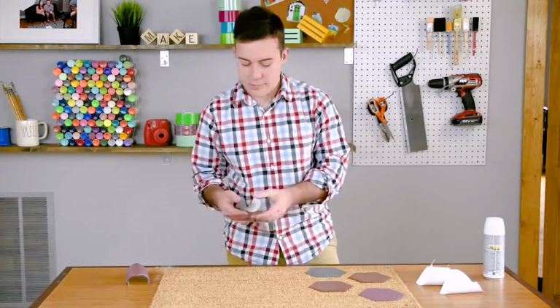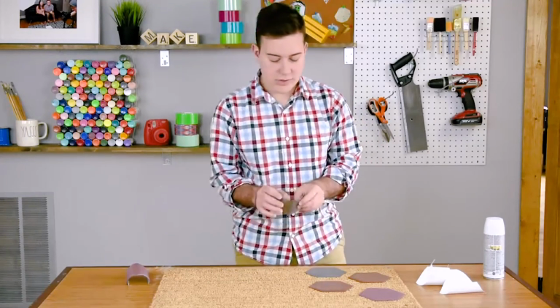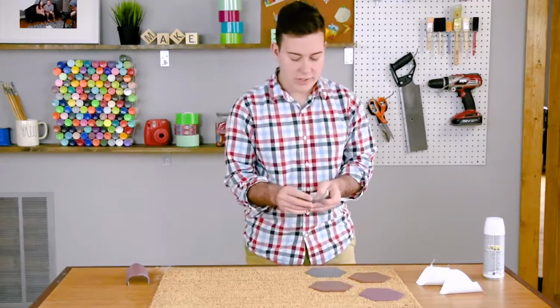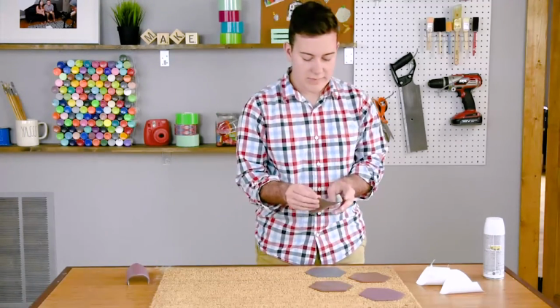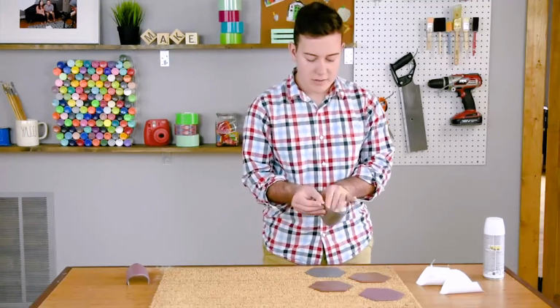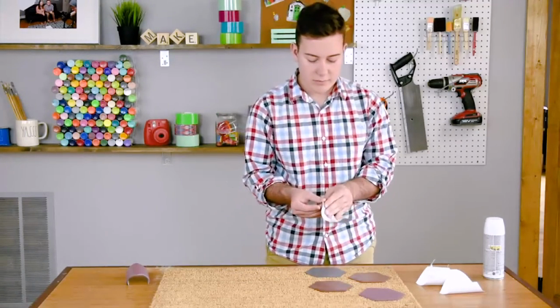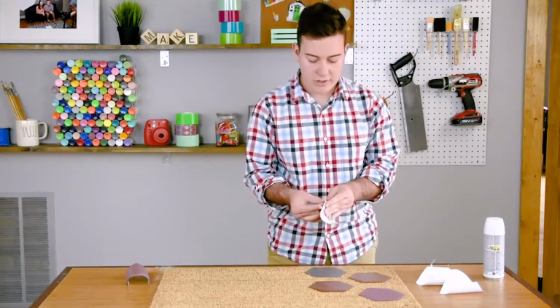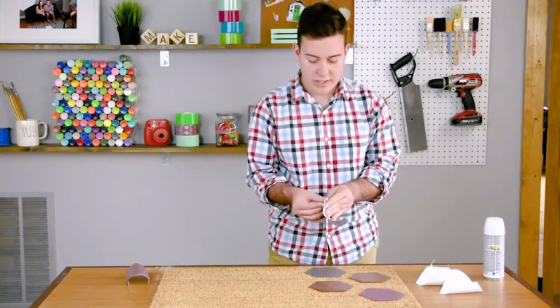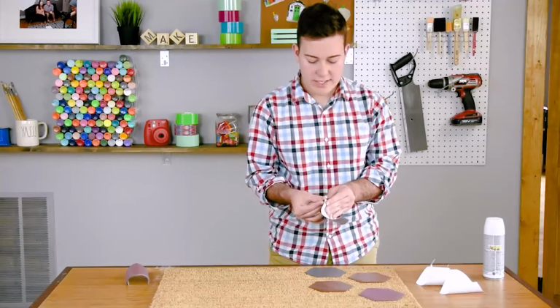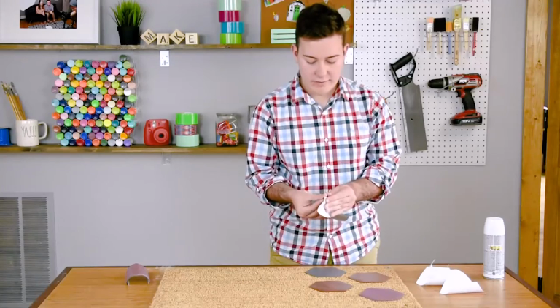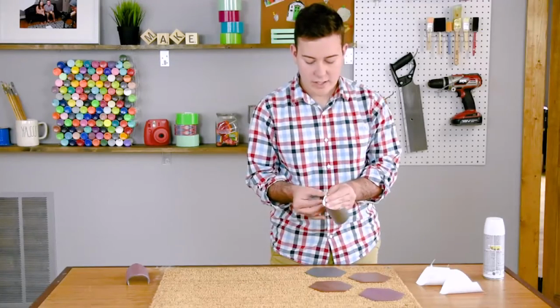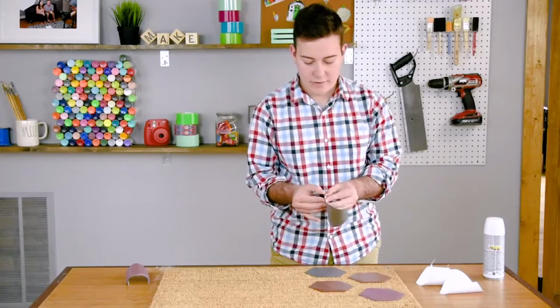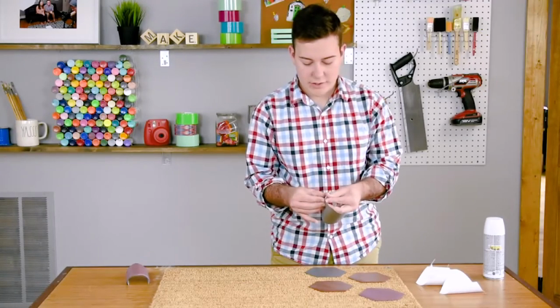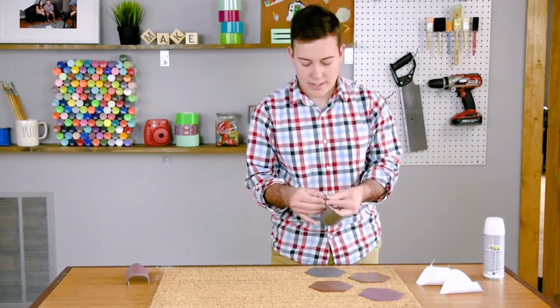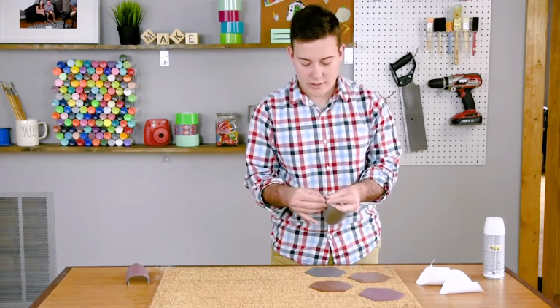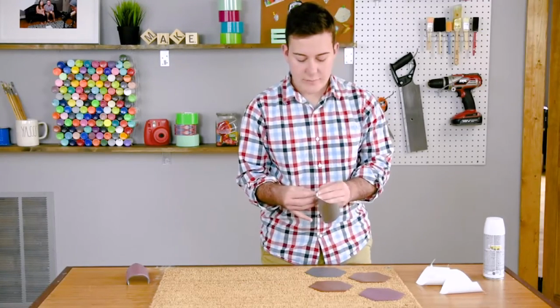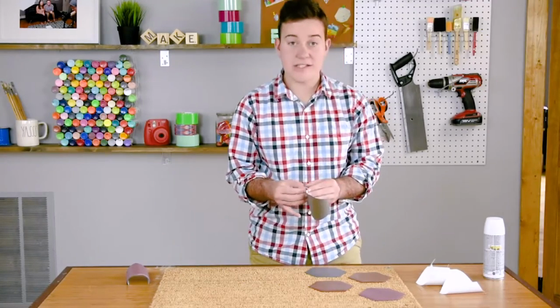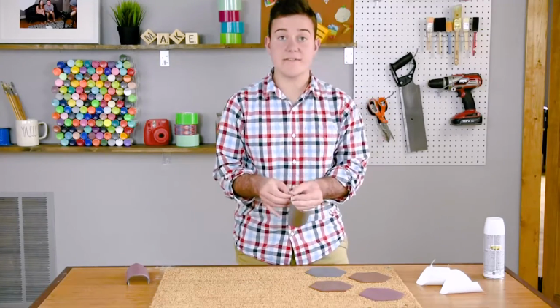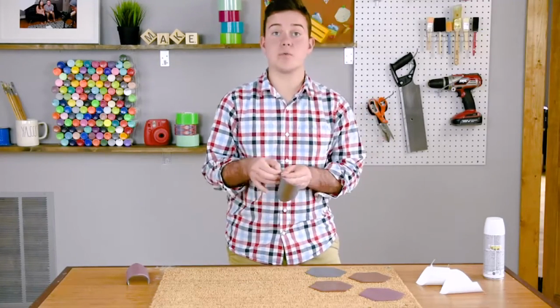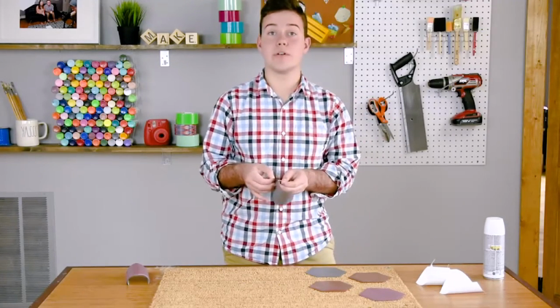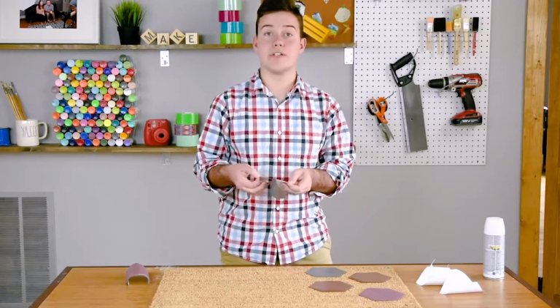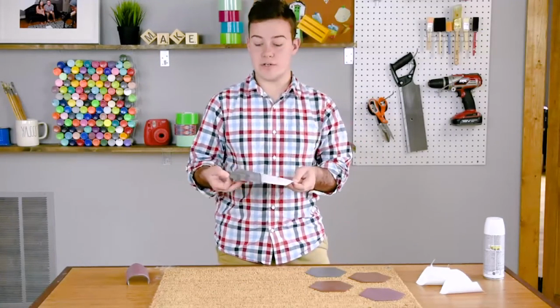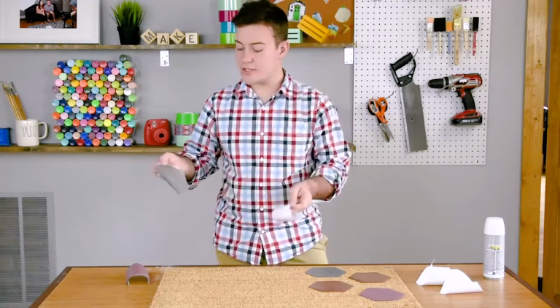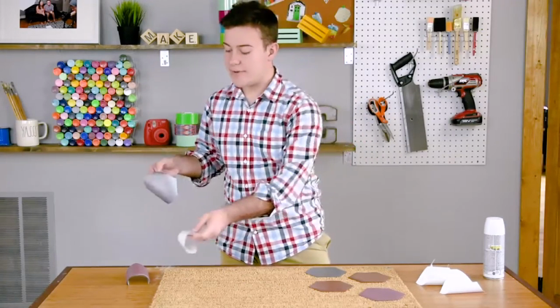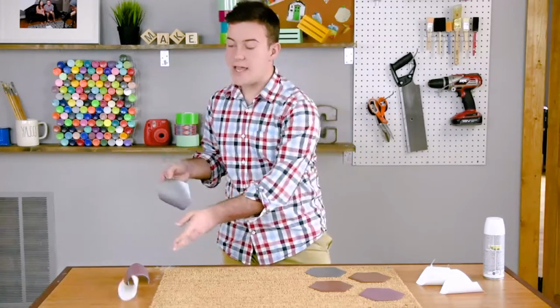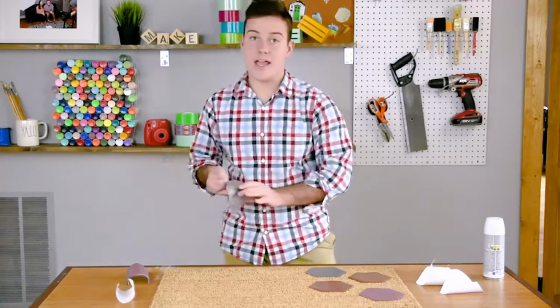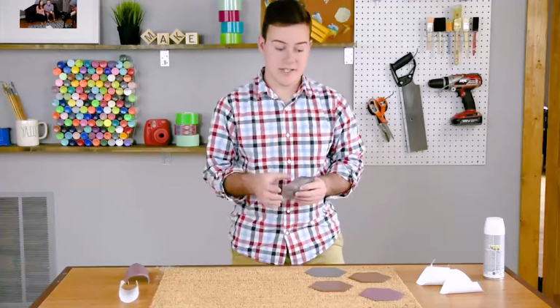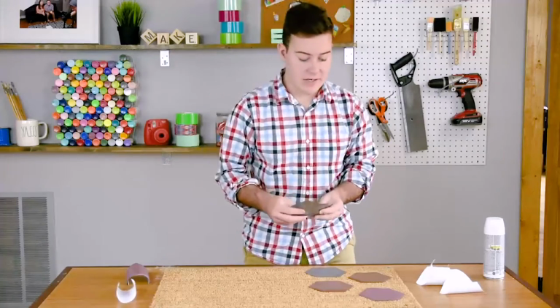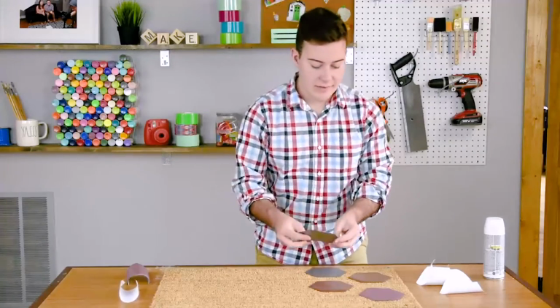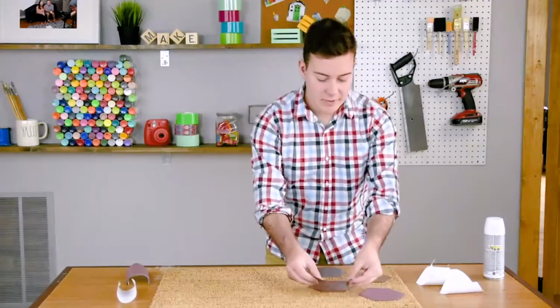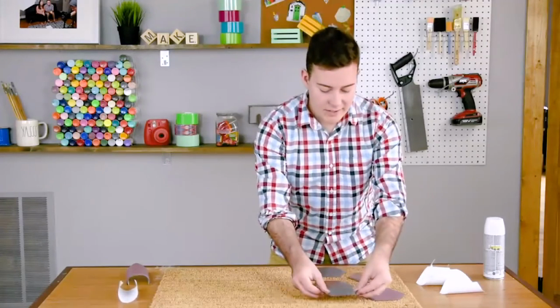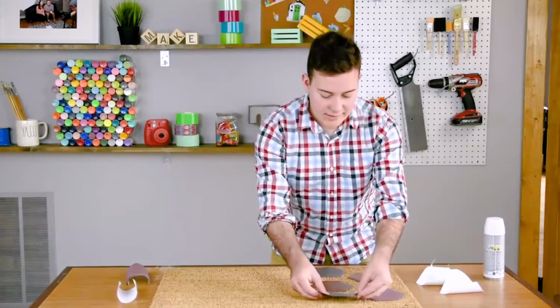We're just starting in the middle and working our way down and up for each line. Once this is finished, we're going to grab our spray paint and give it a nice coat of spray paint outside.